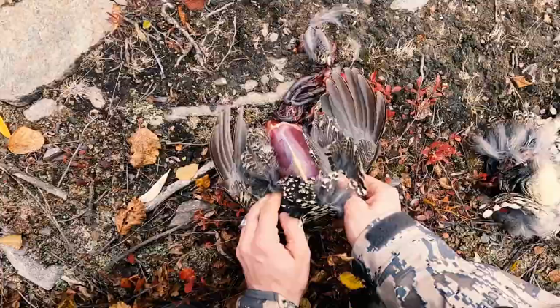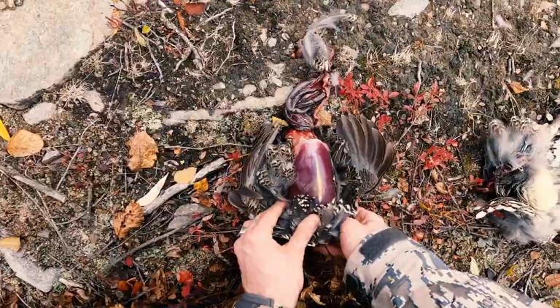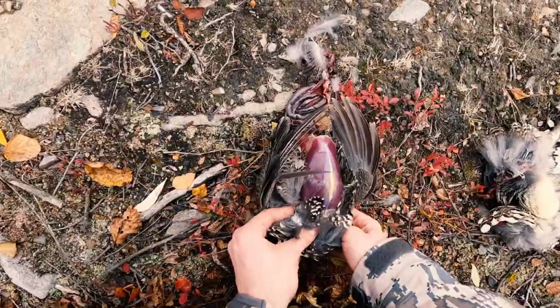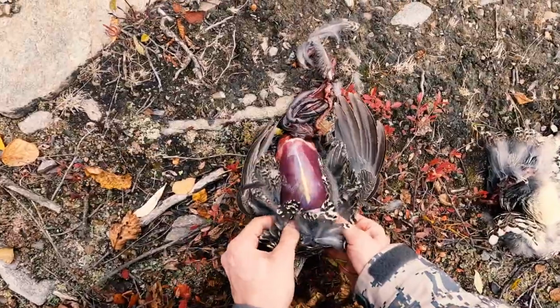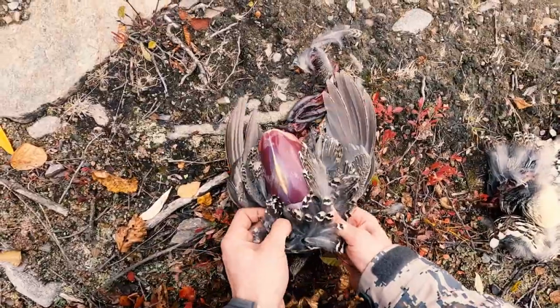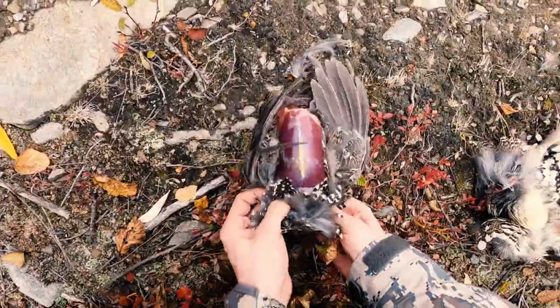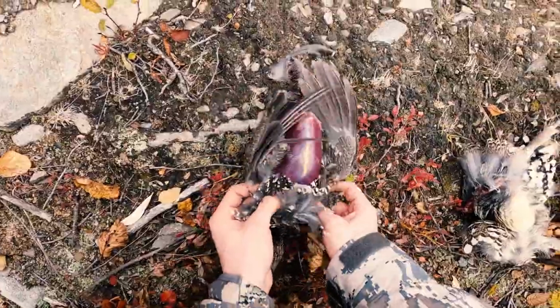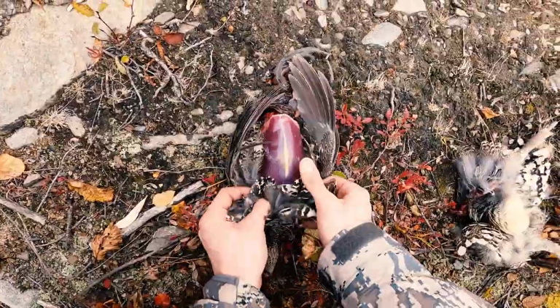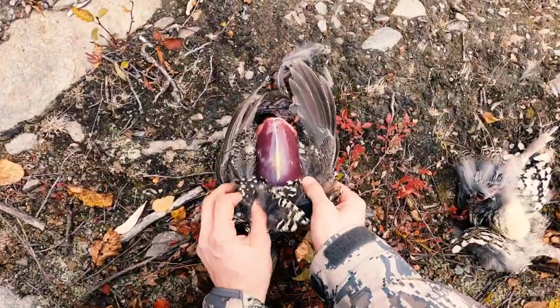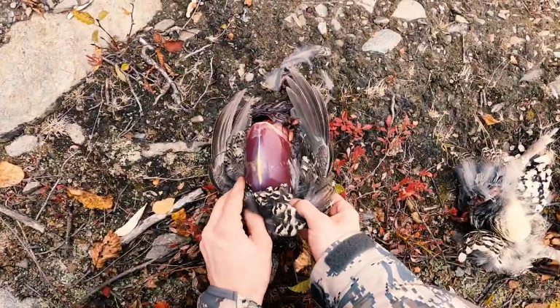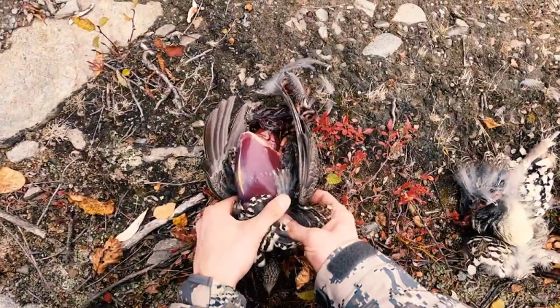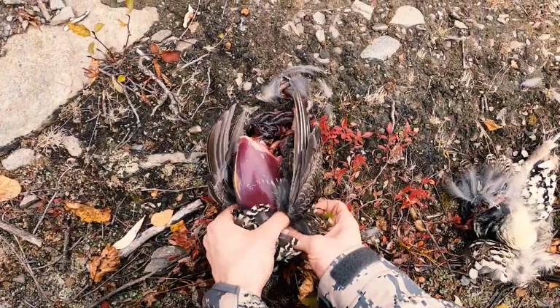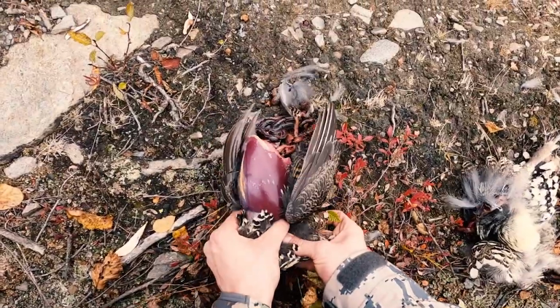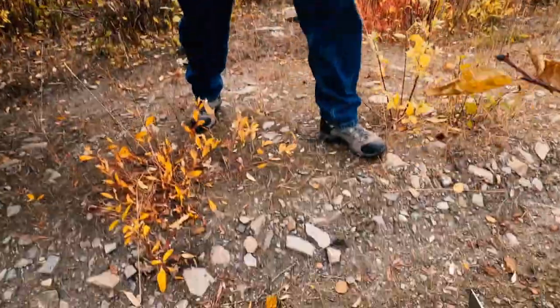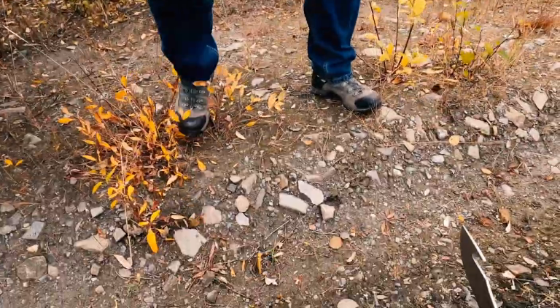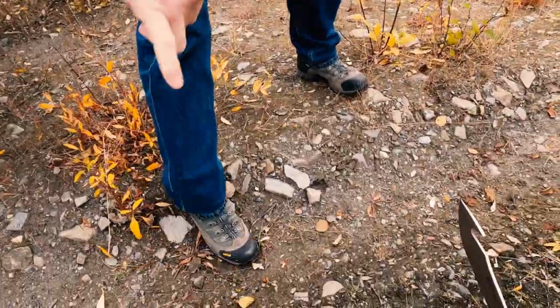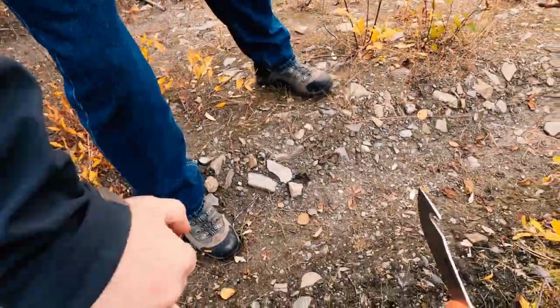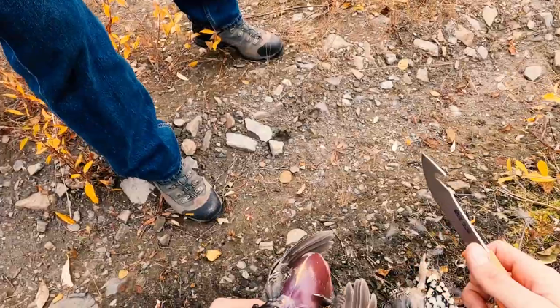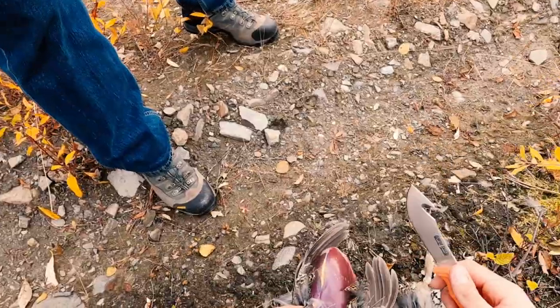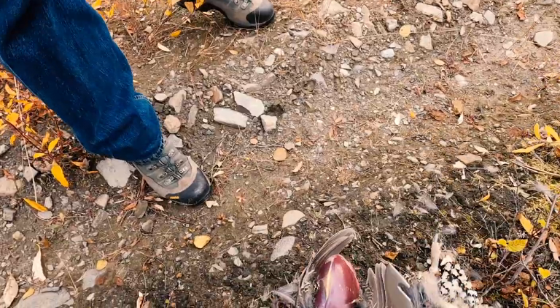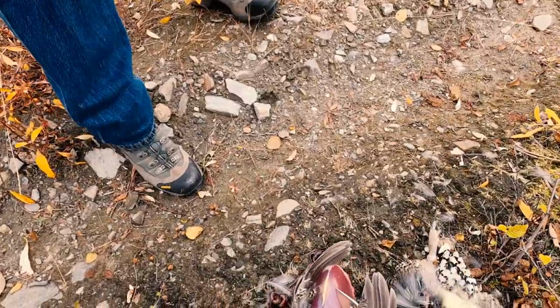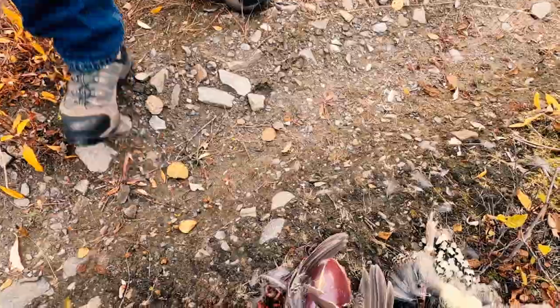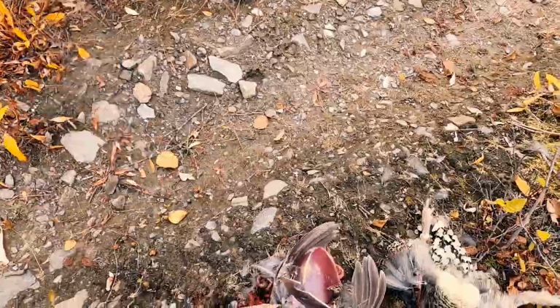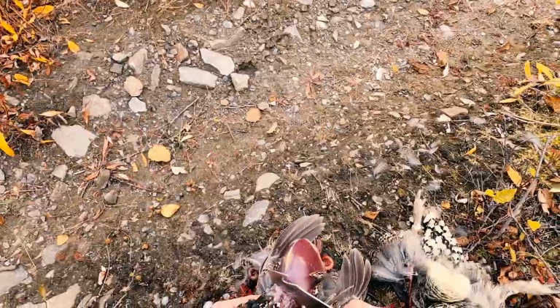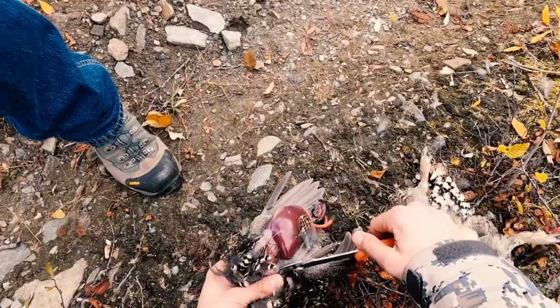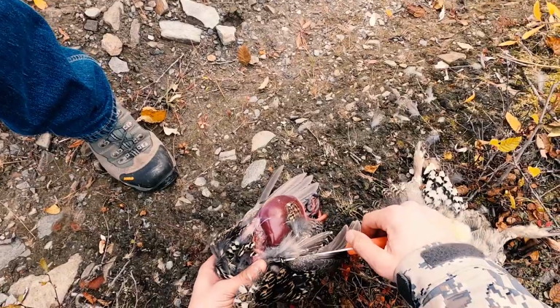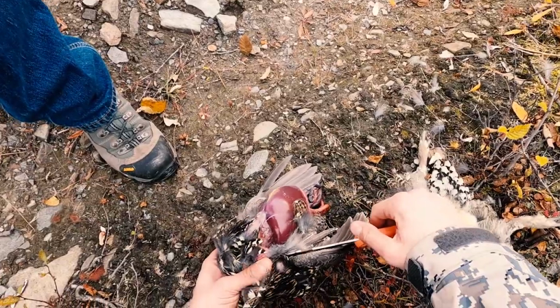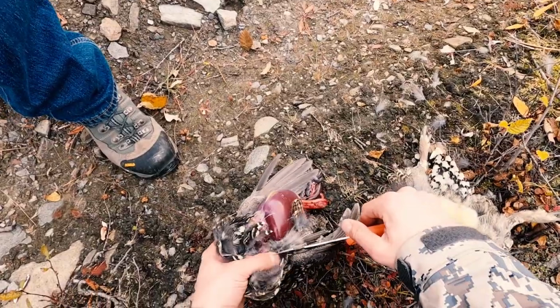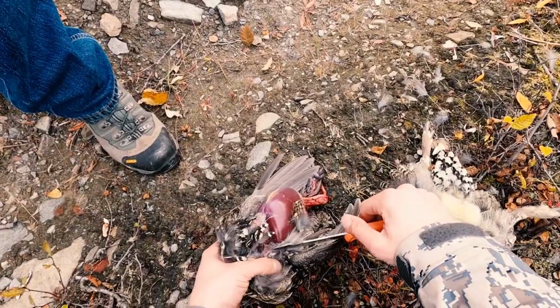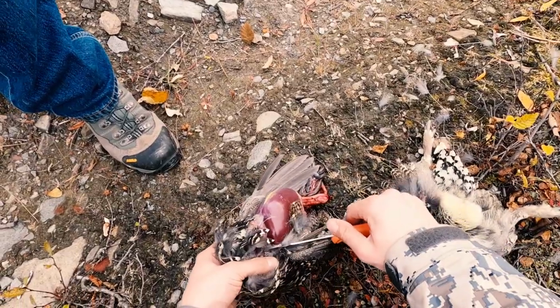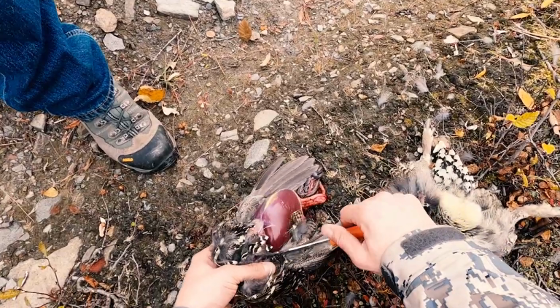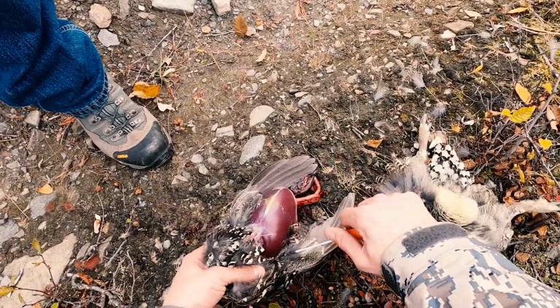It's not a rough grouse because that would be white. Now you want to cut it at each place where the wing joins the body. Be careful with your fingers there.